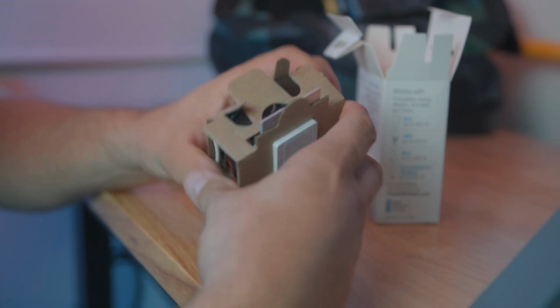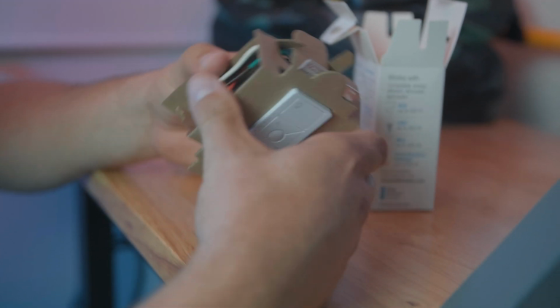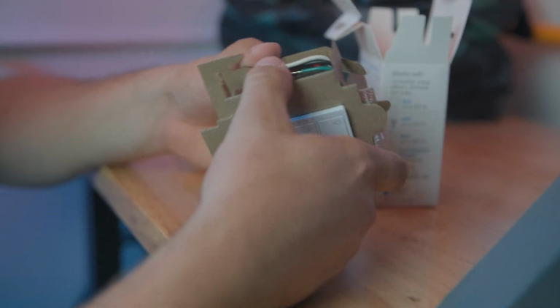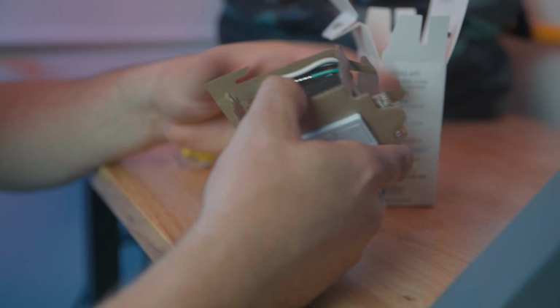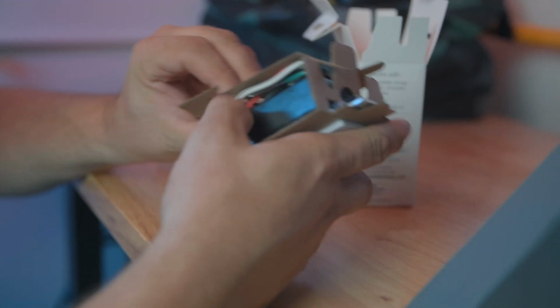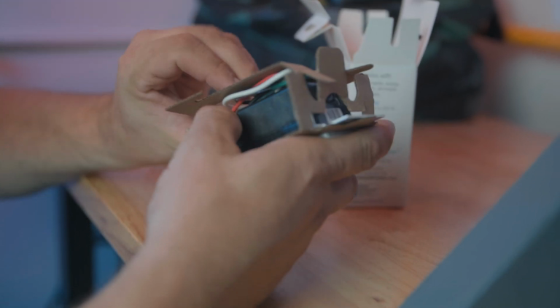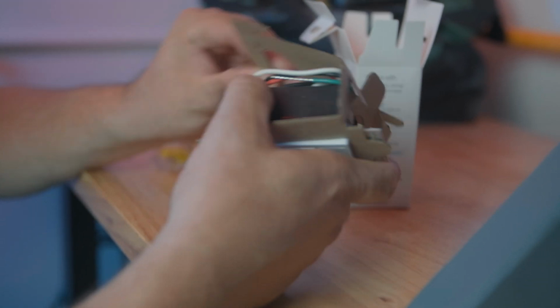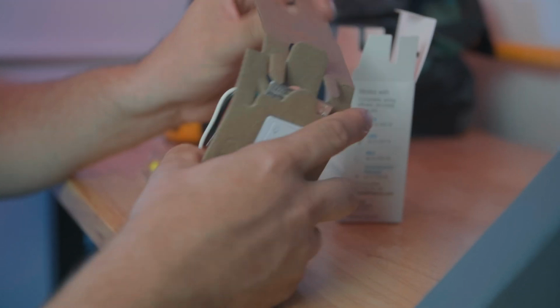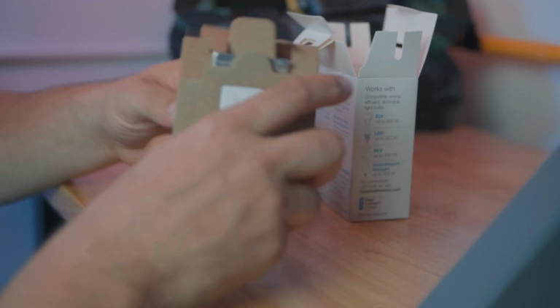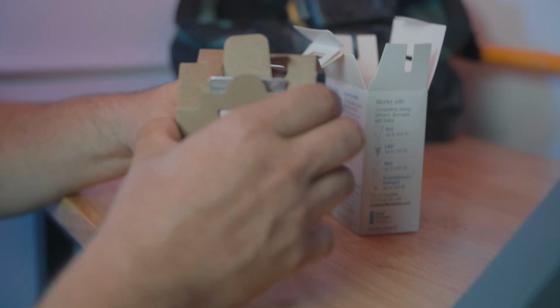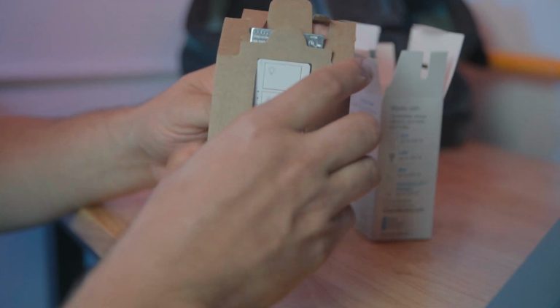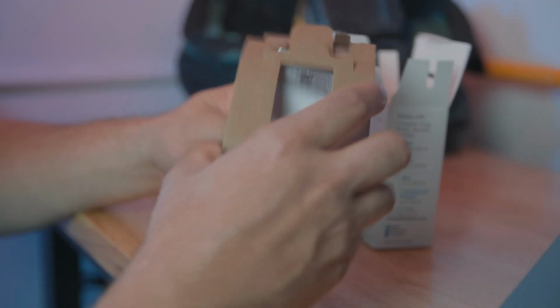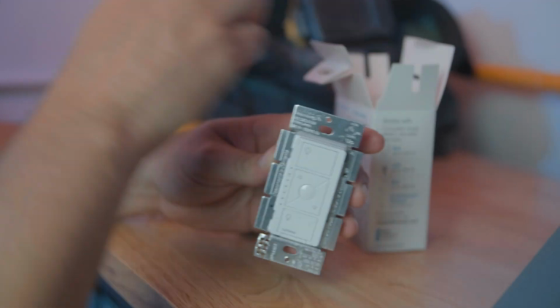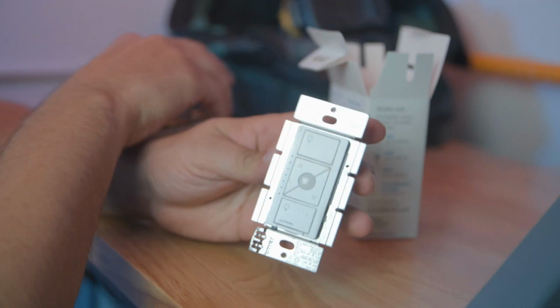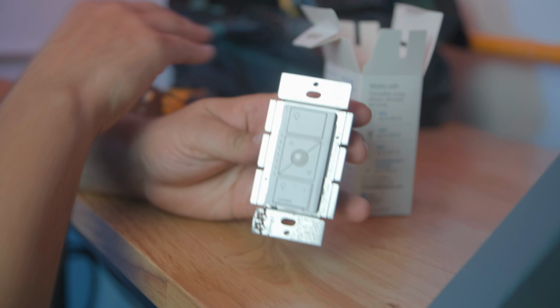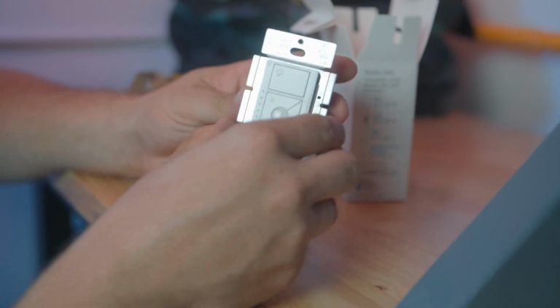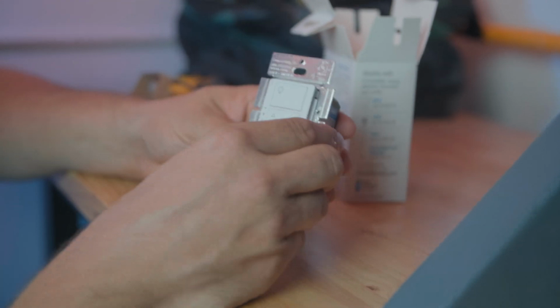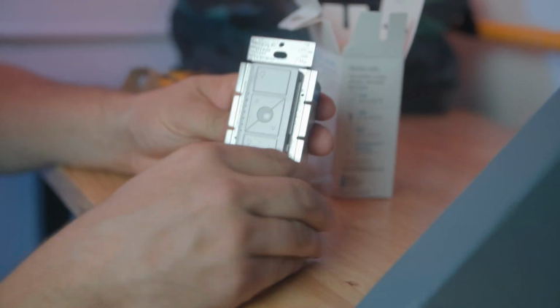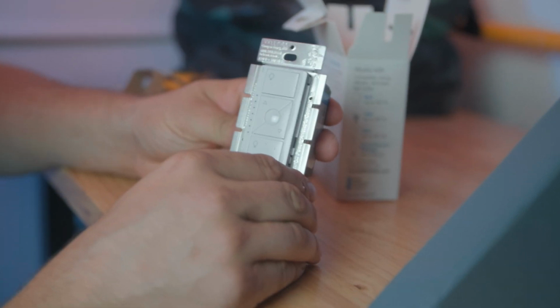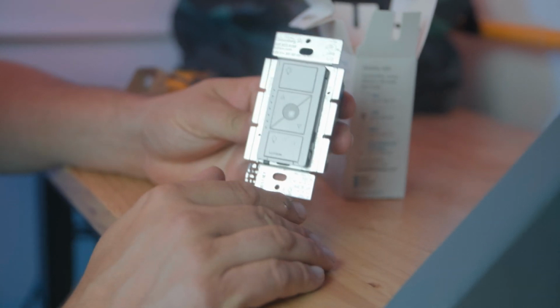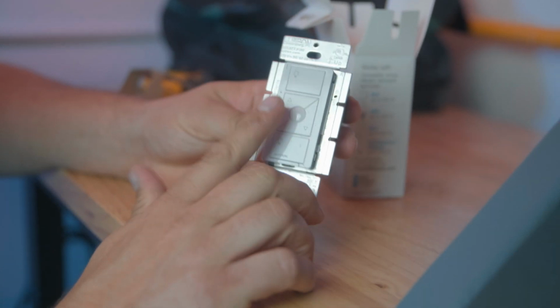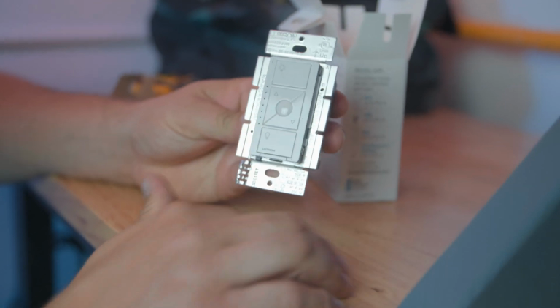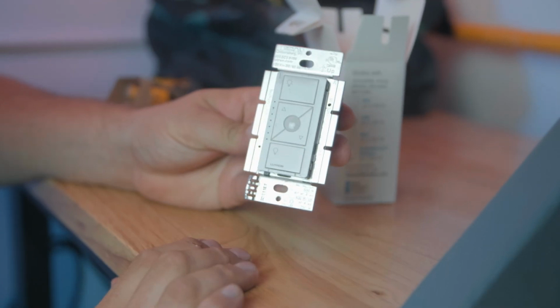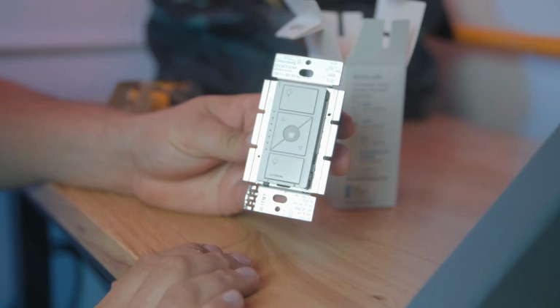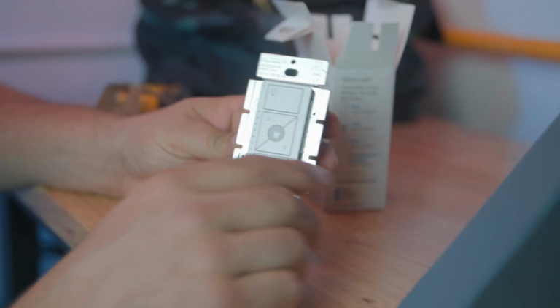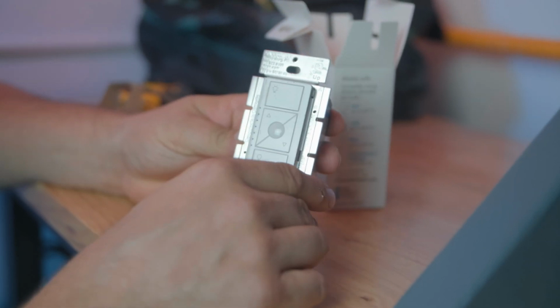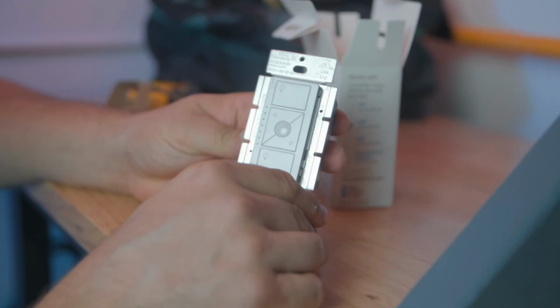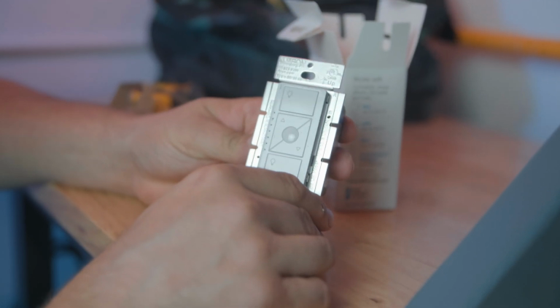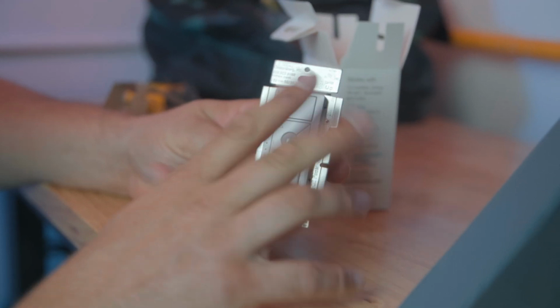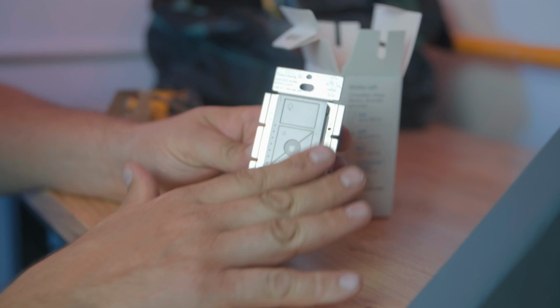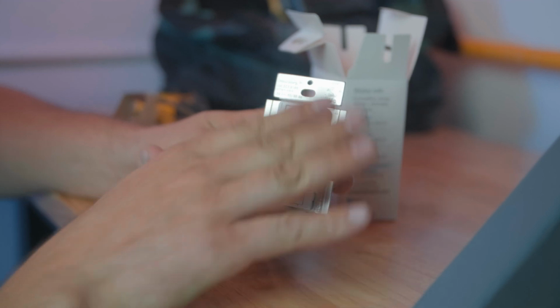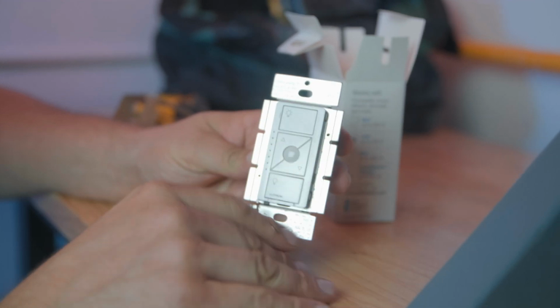Let's see here, take this packaging off — there we go. Alright, we have the Caseta PD-5NE dimmer right here.